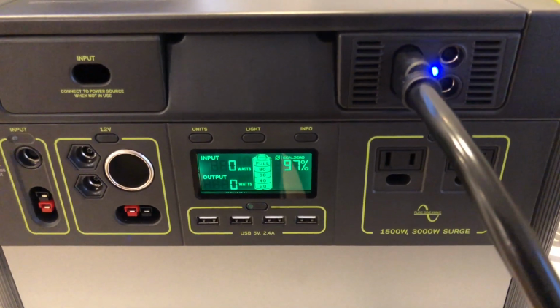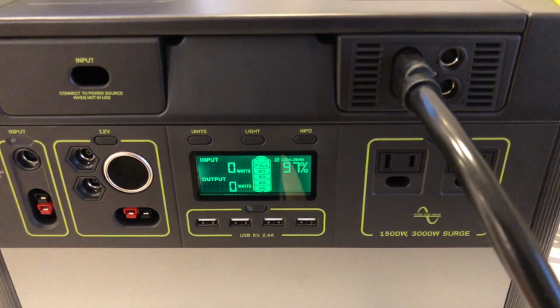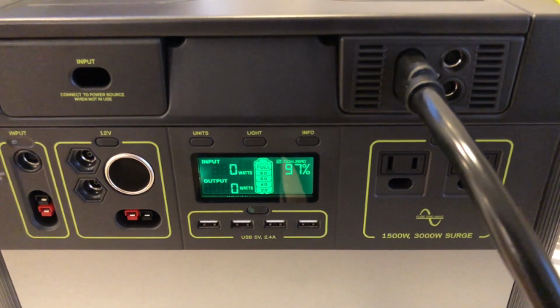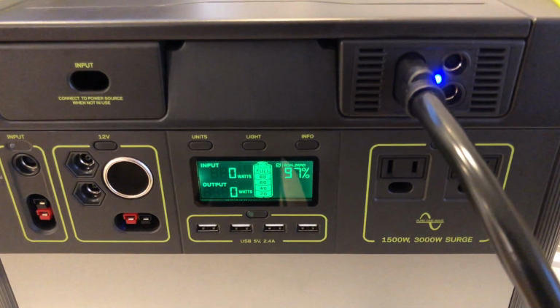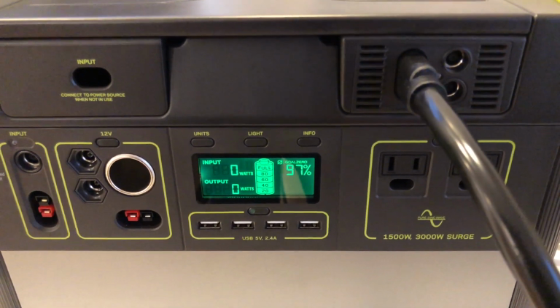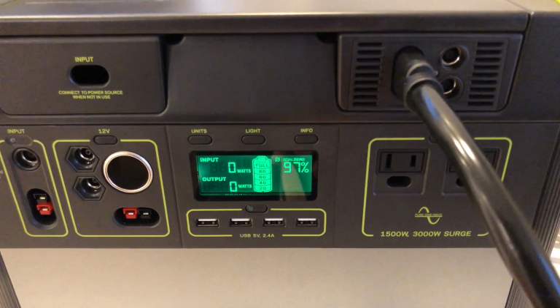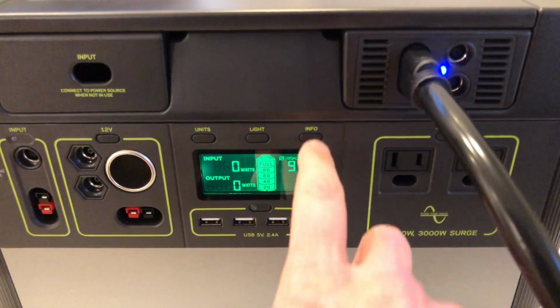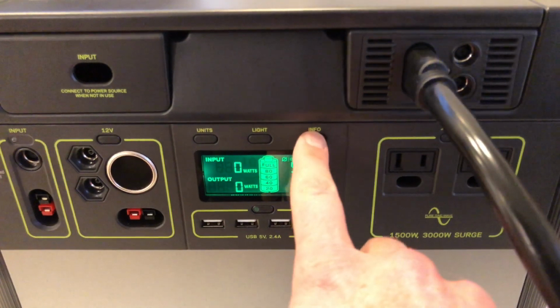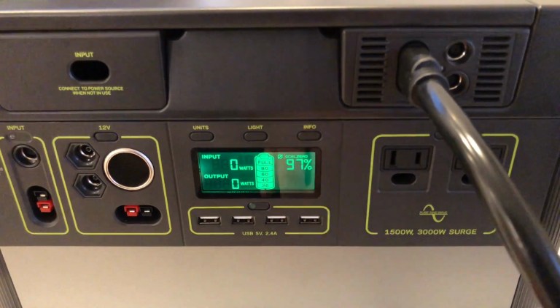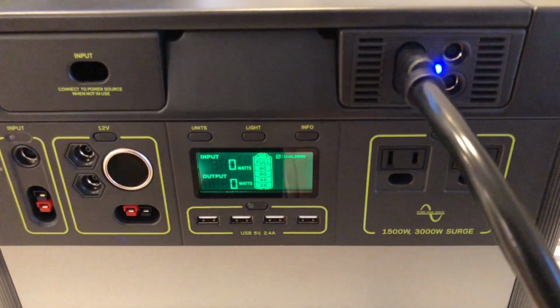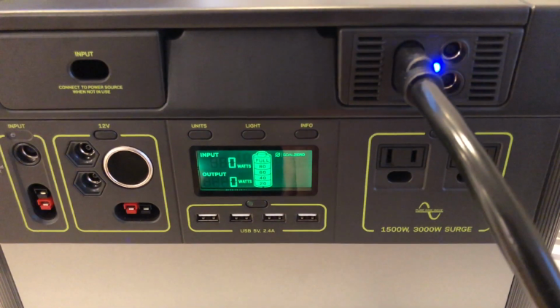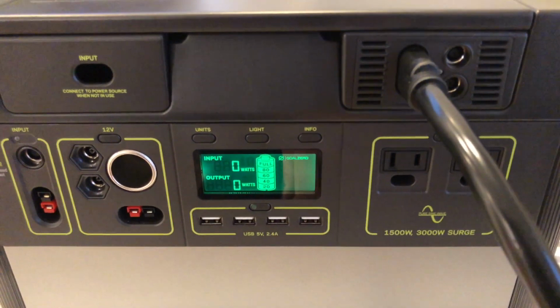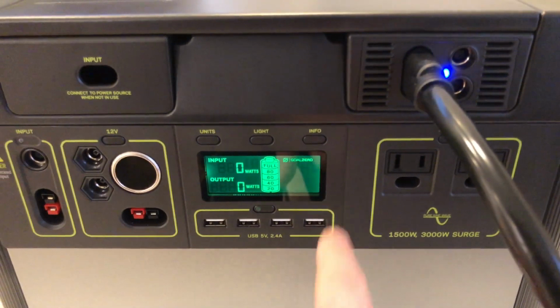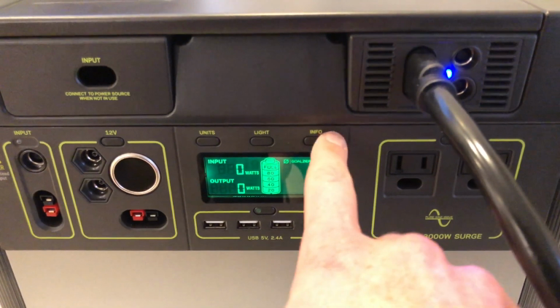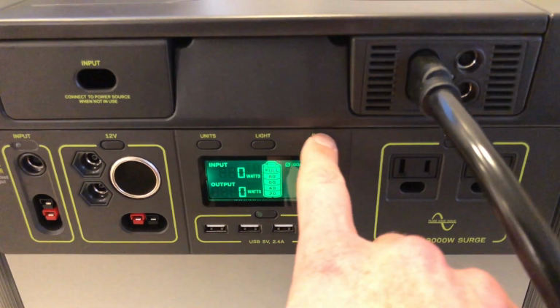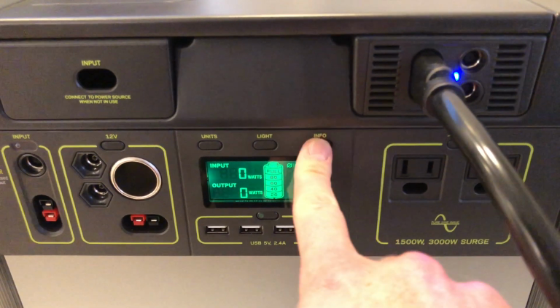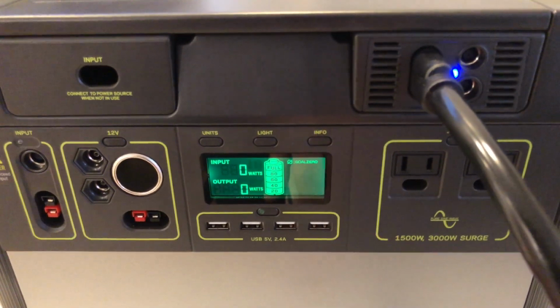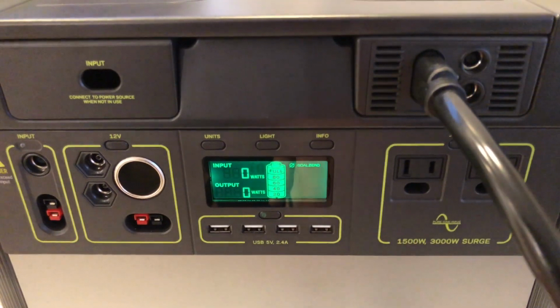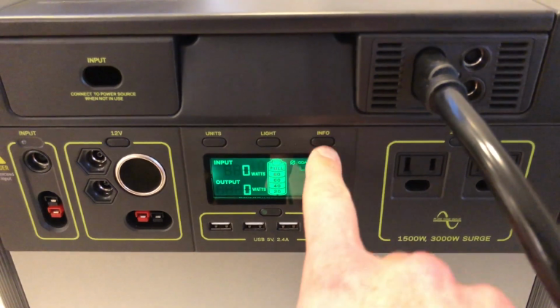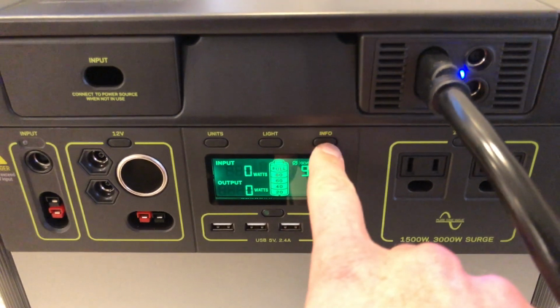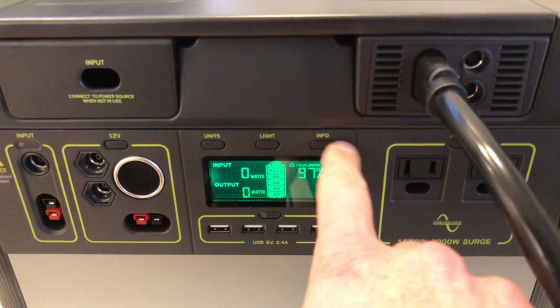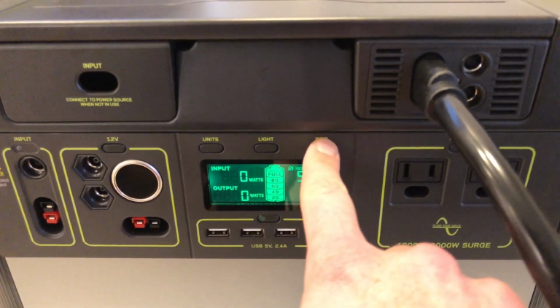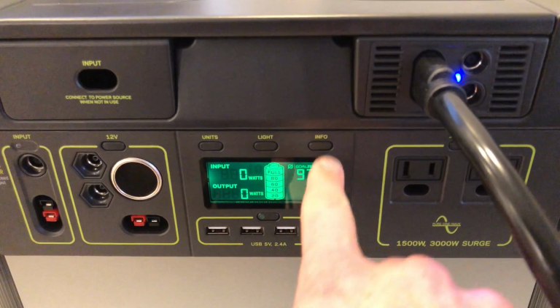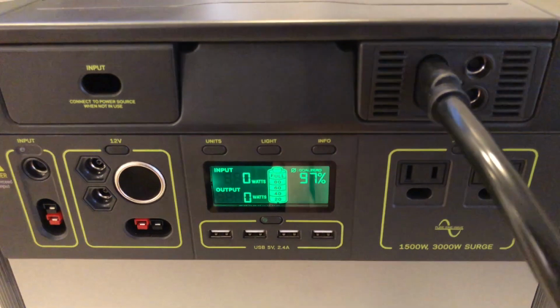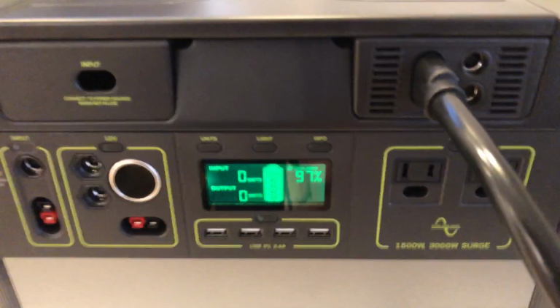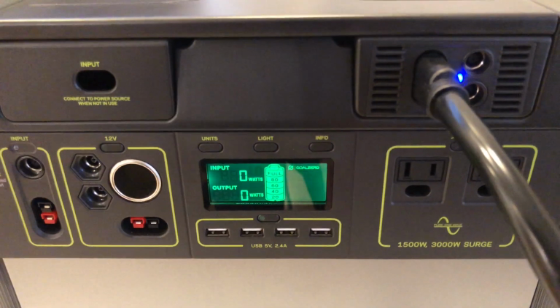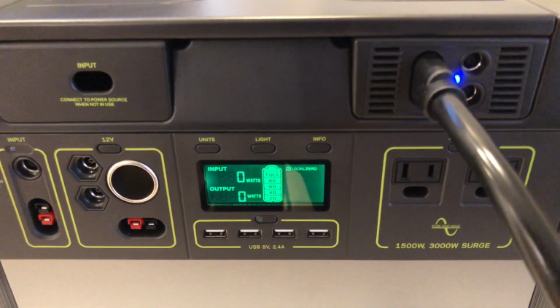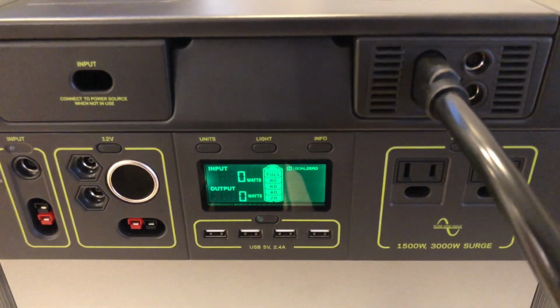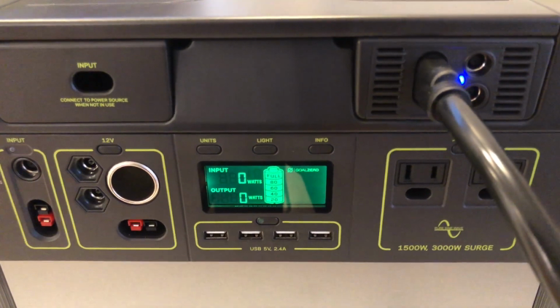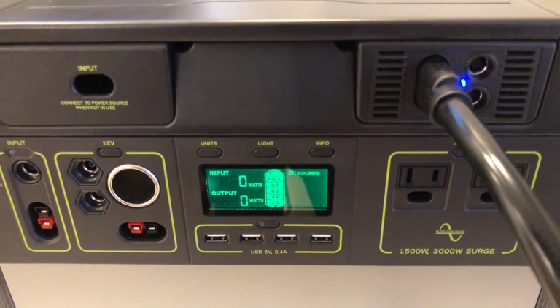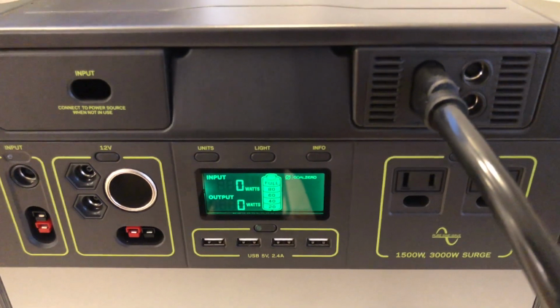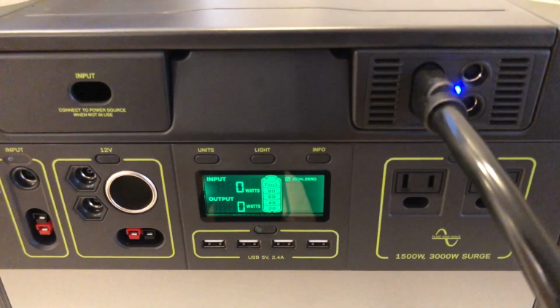Overall, Goal Zero does a really good job with these devices. The inverter is super beefy and can handle big surges. I'm impressed.